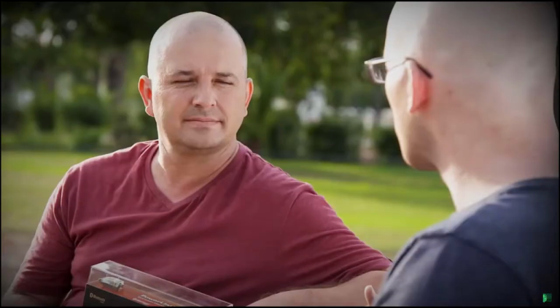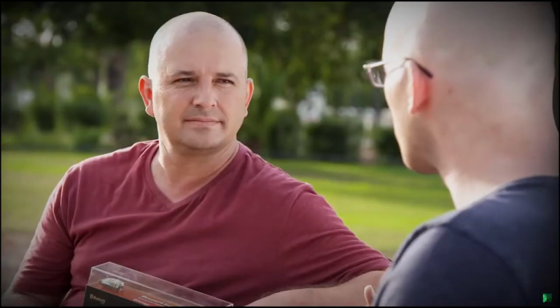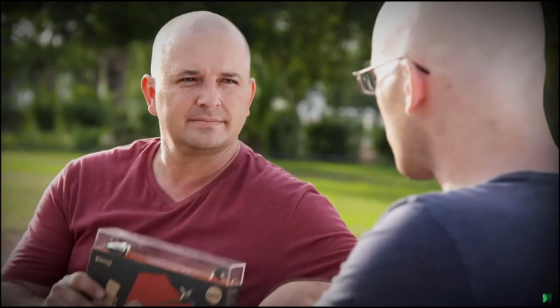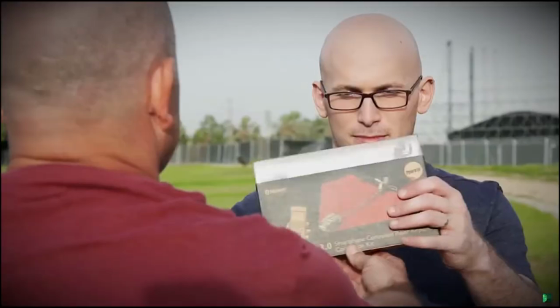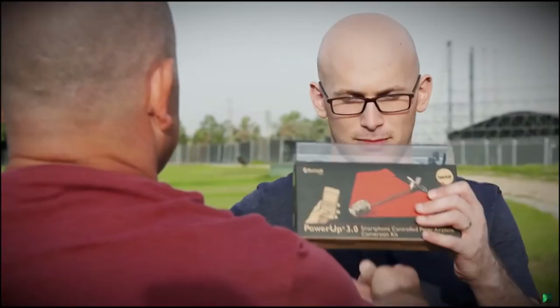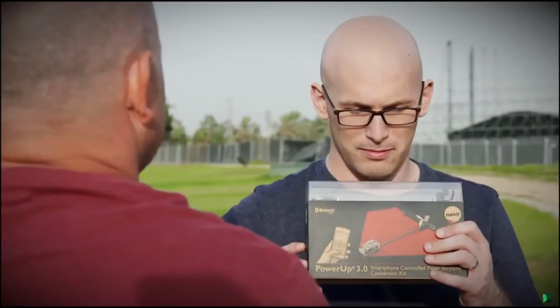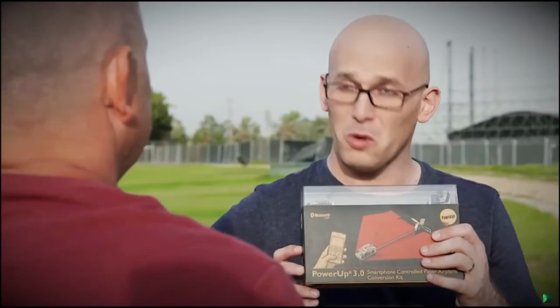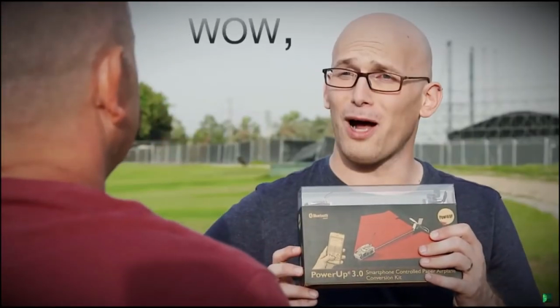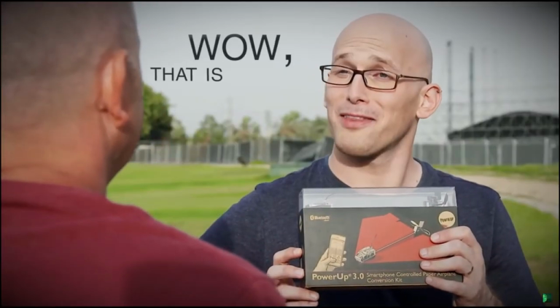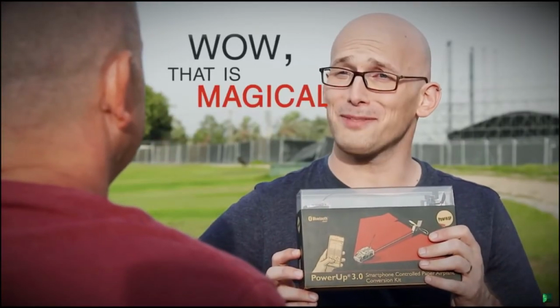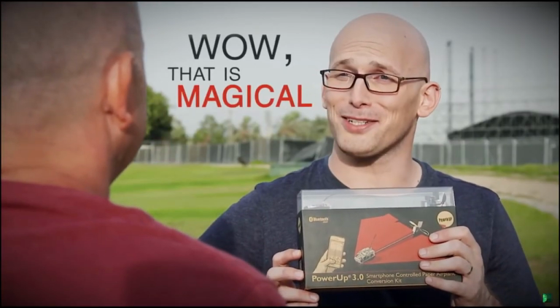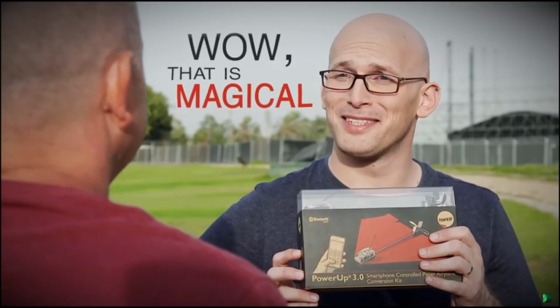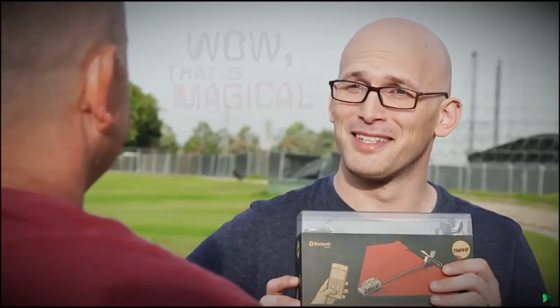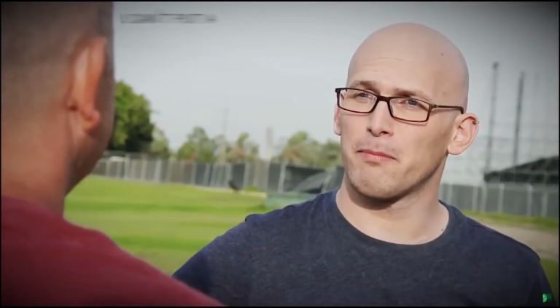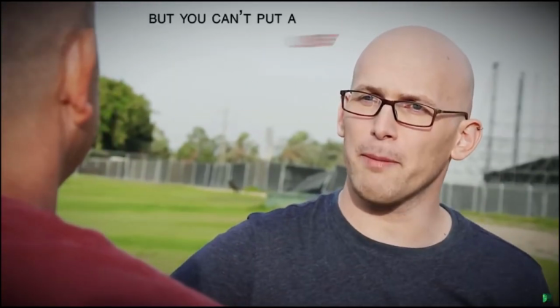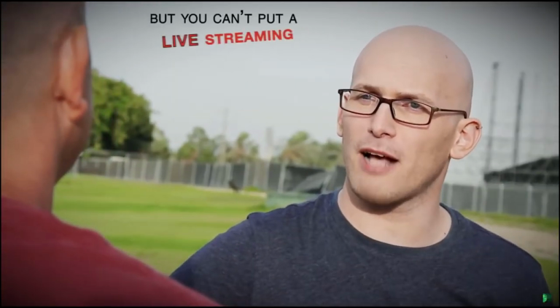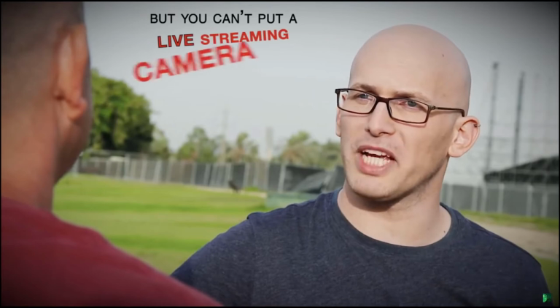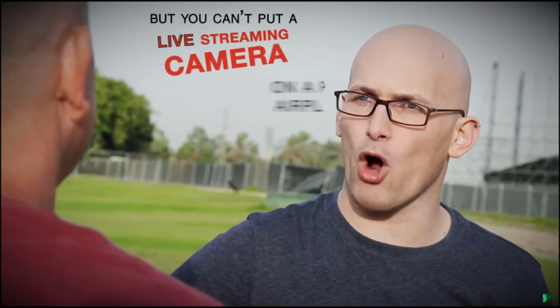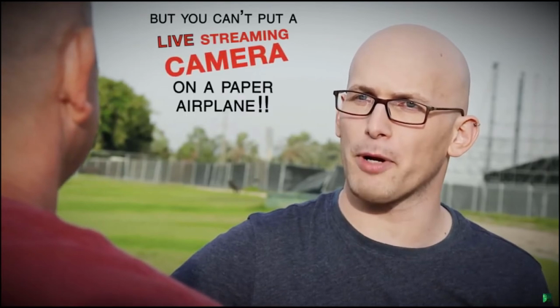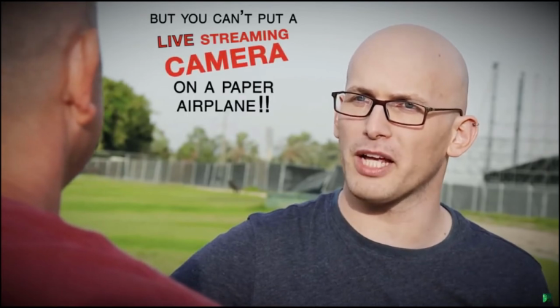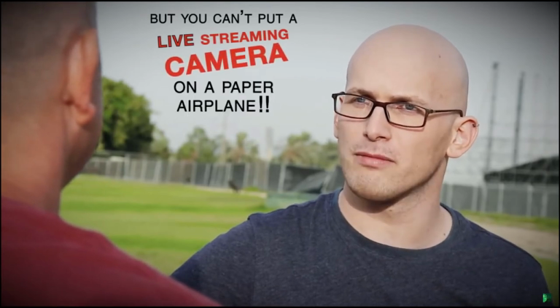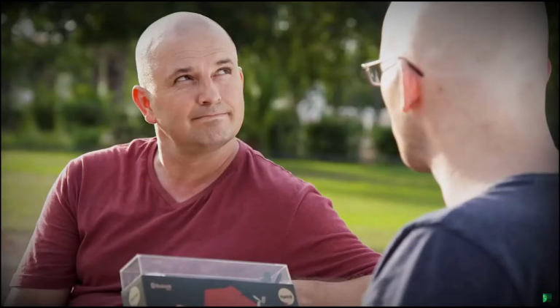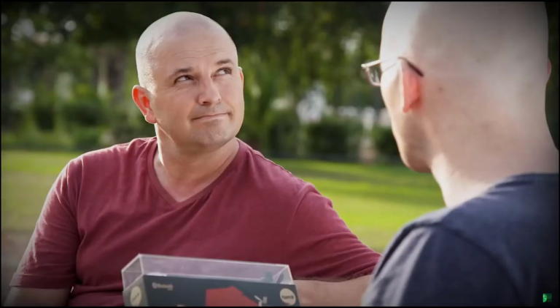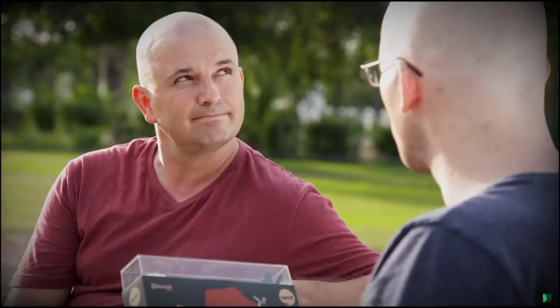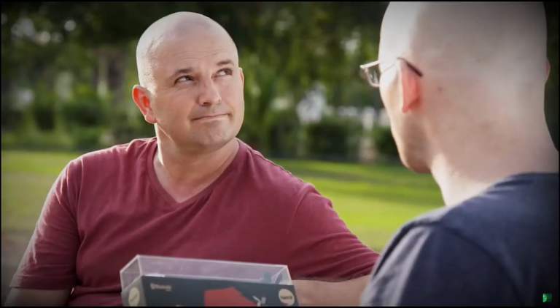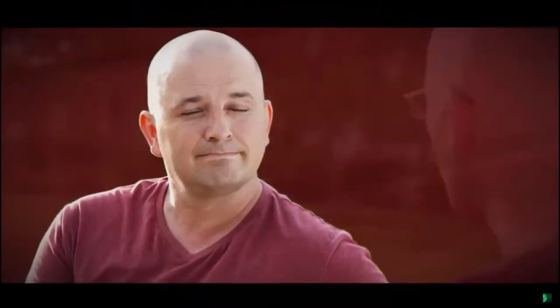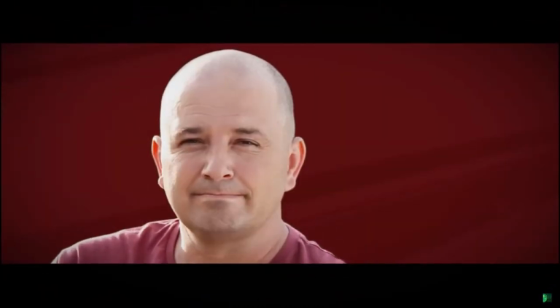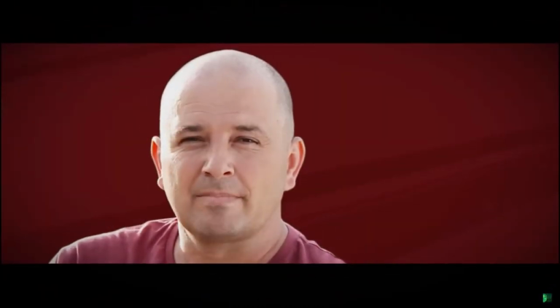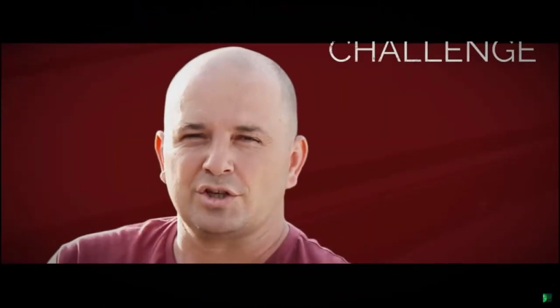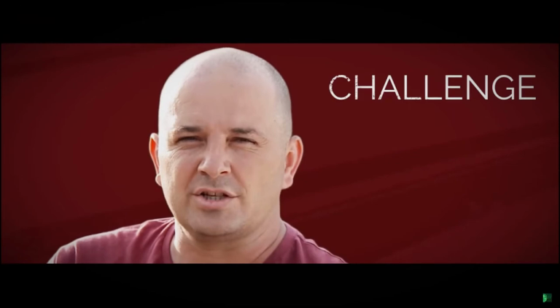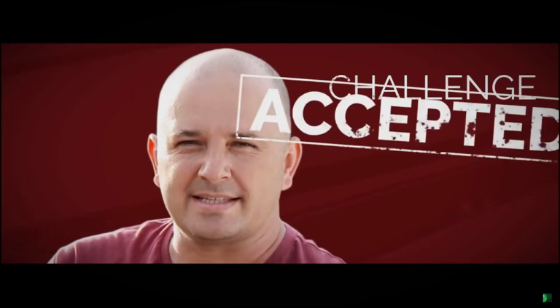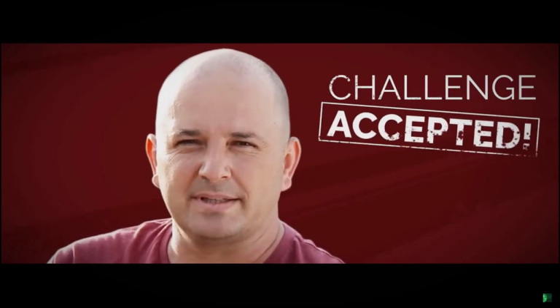Shai proudly came back to his friend, and his friend said, 'Wow, that is magical. But you can't put a live streaming camera on a paper airplane.' Shai thought for a minute and said, 'Challenge accepted.'